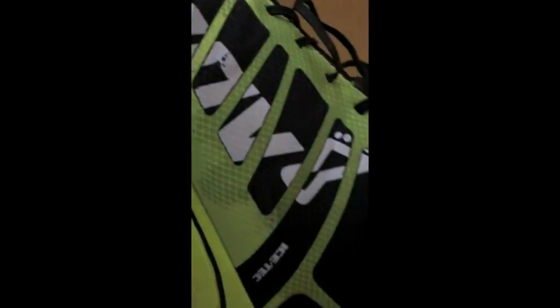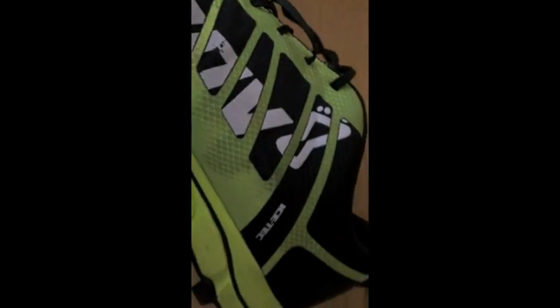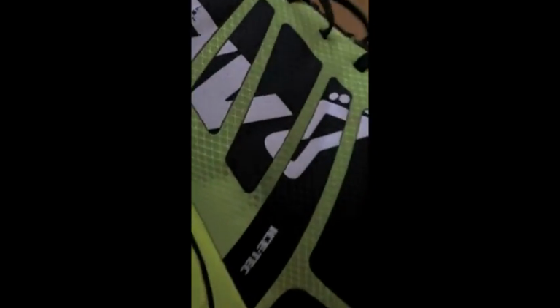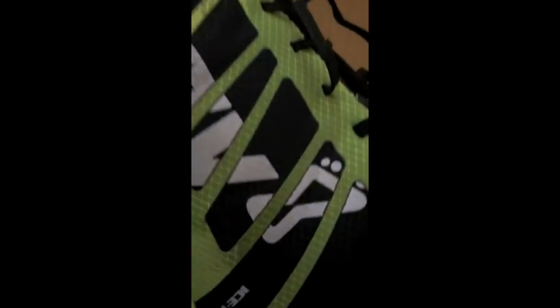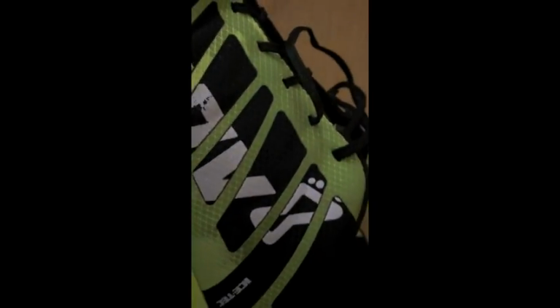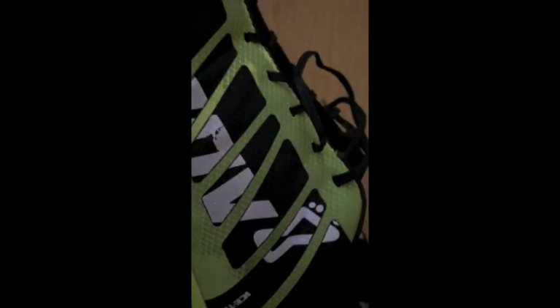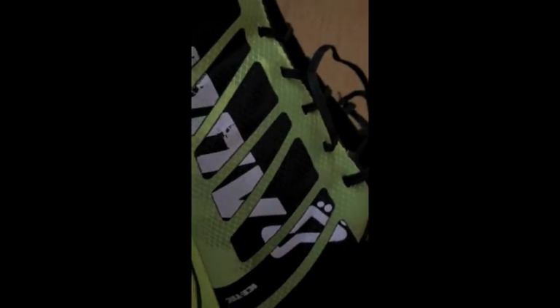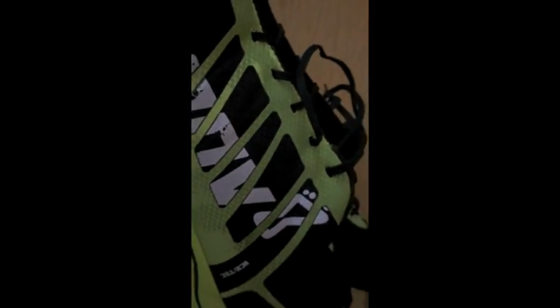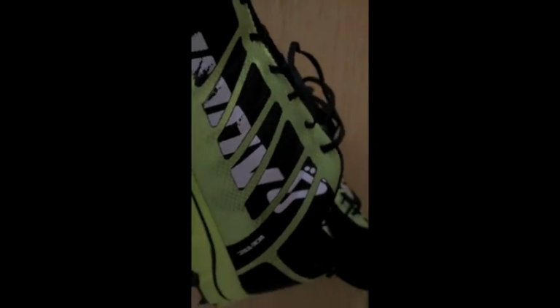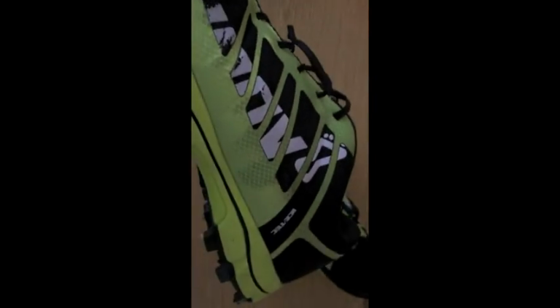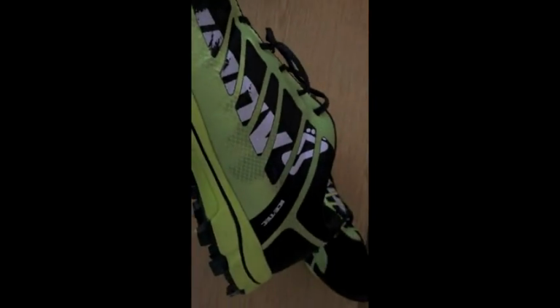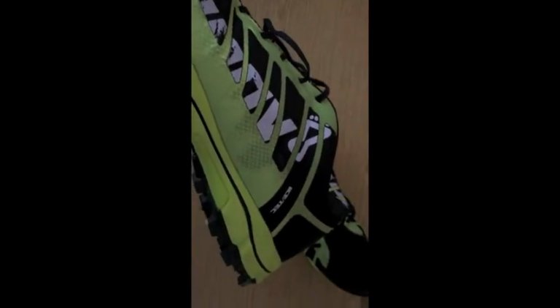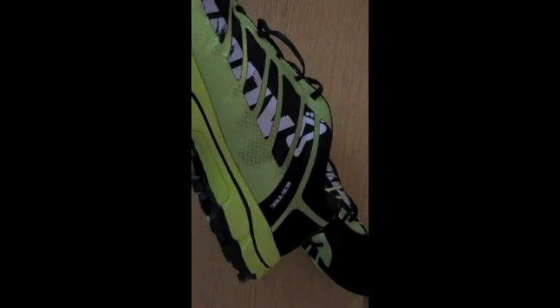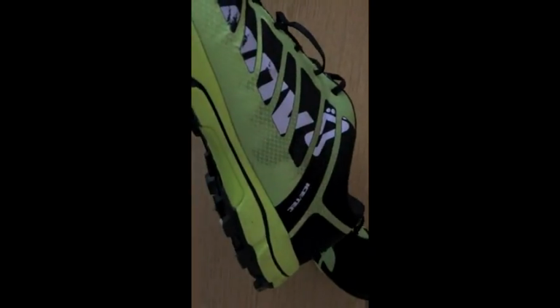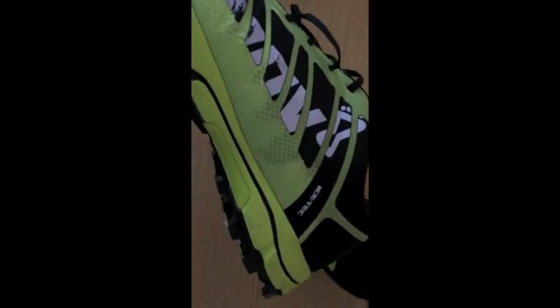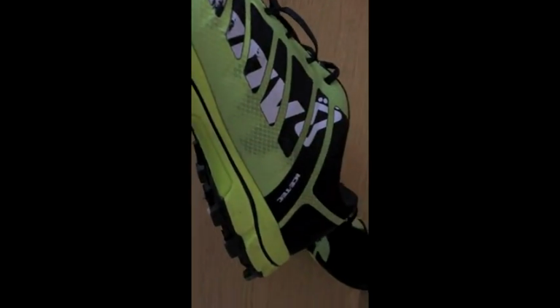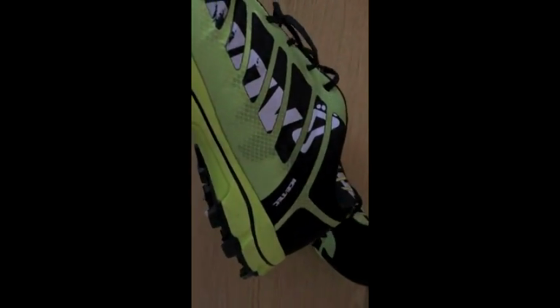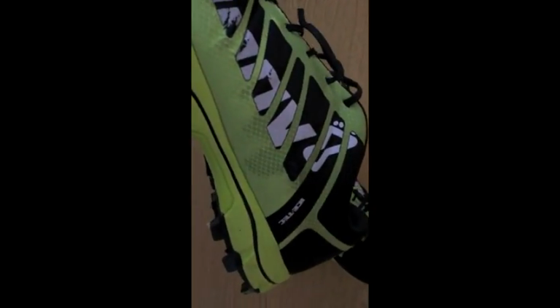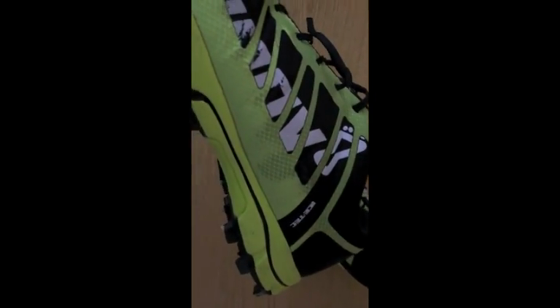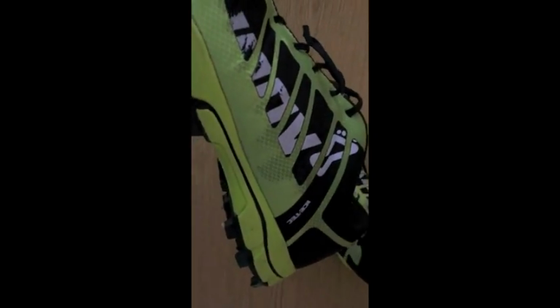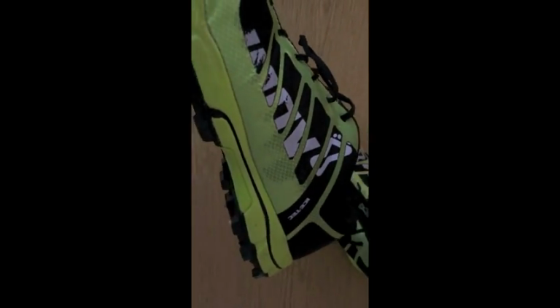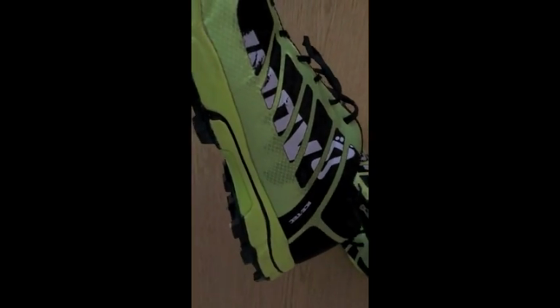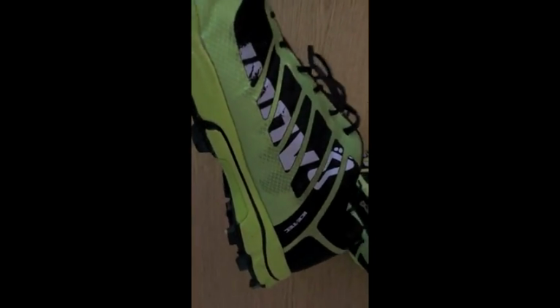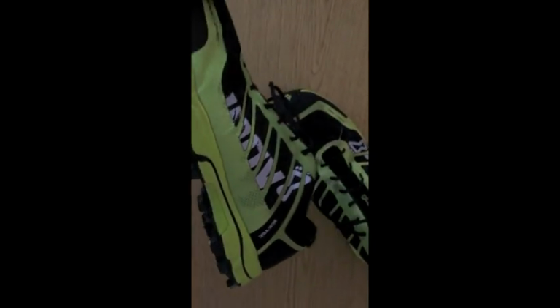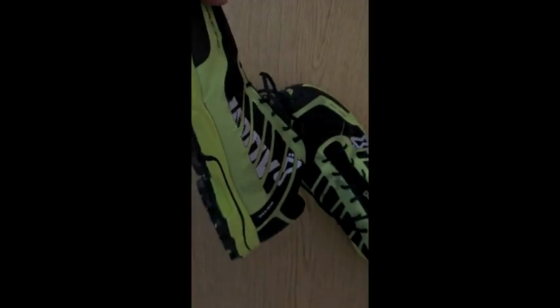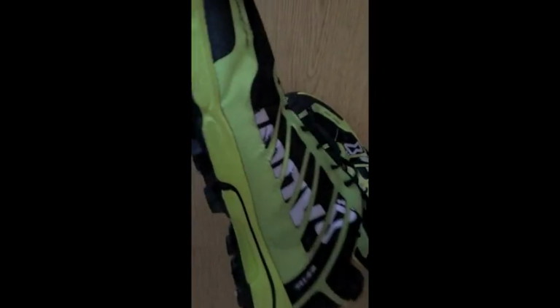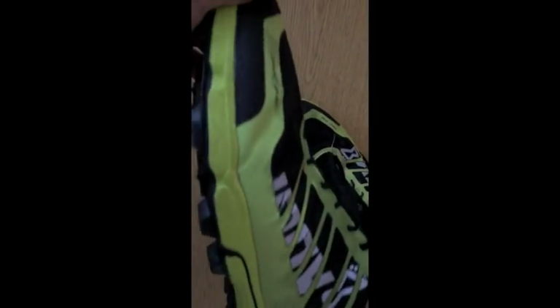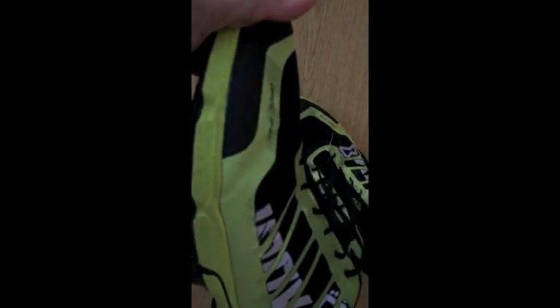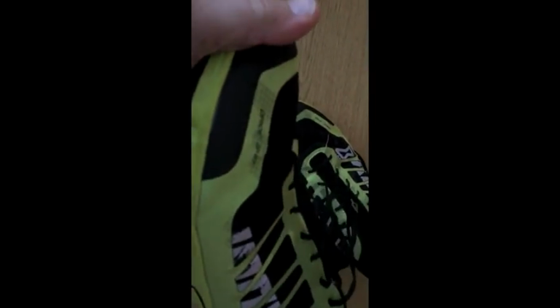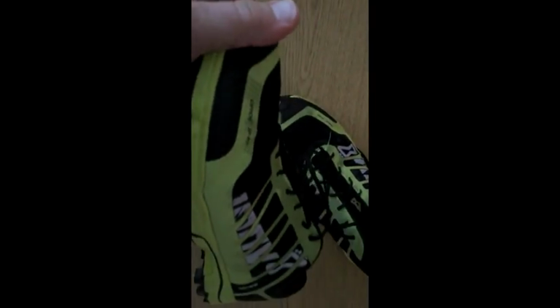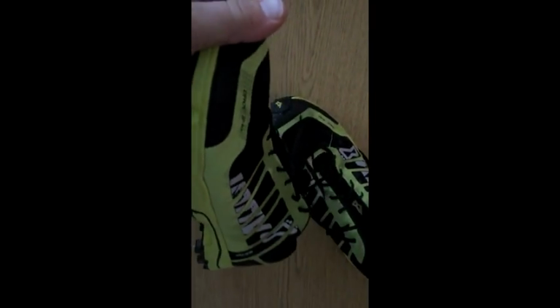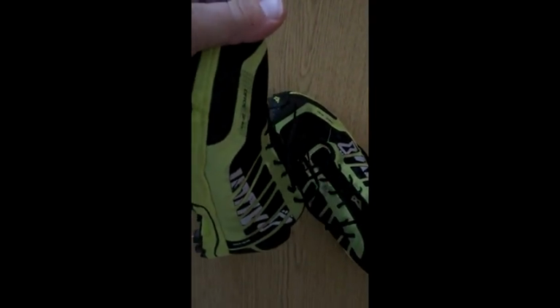I can only imagine how waterproof the Gore-Tex version are. I stepped in a little bit of streams with these — nothing major — but in other shoes I would have definitely gotten wet feet. I have not gotten my feet wet at all on these yet.